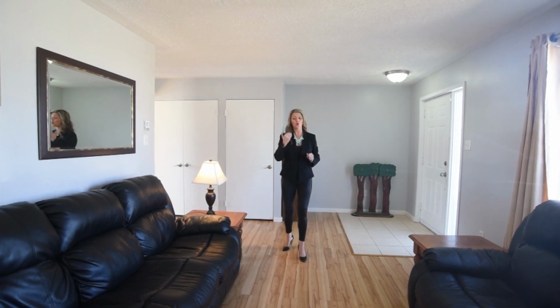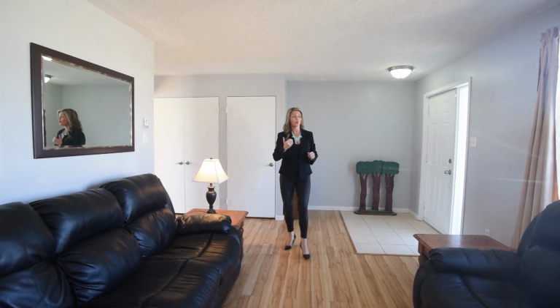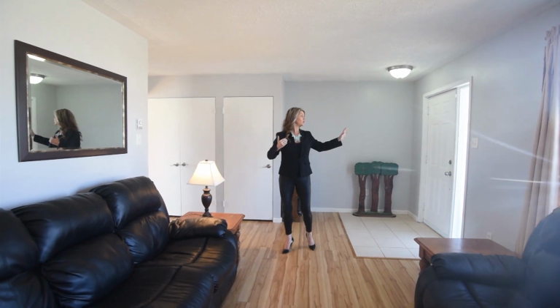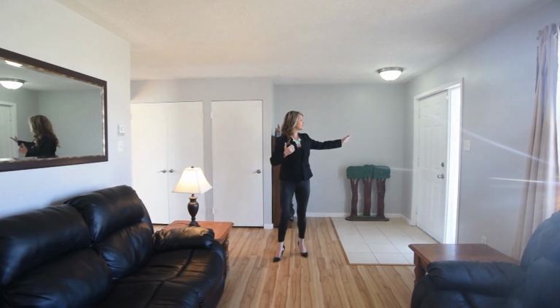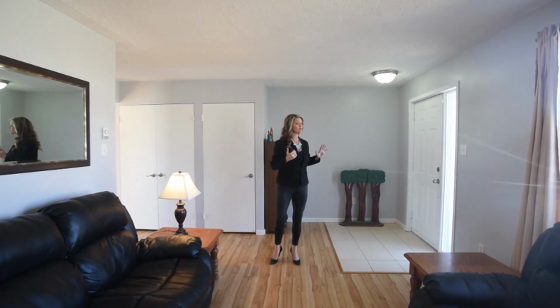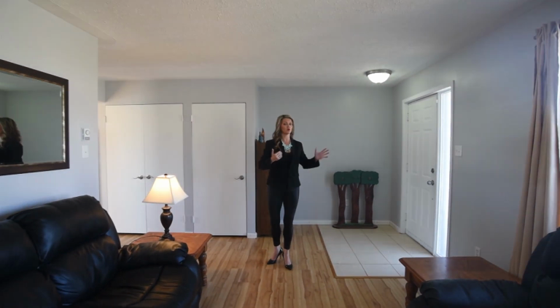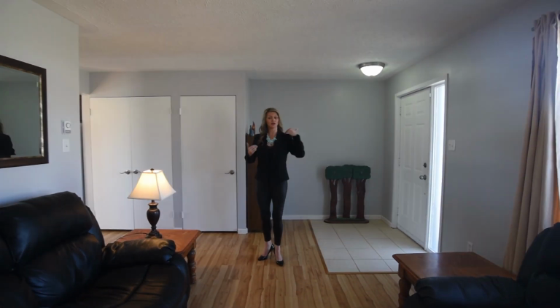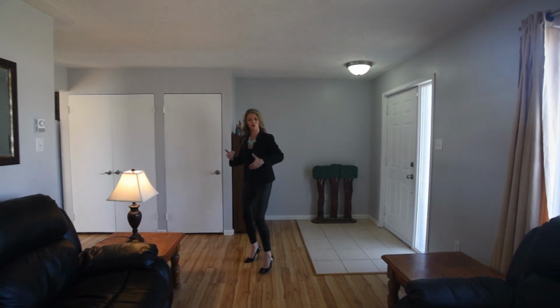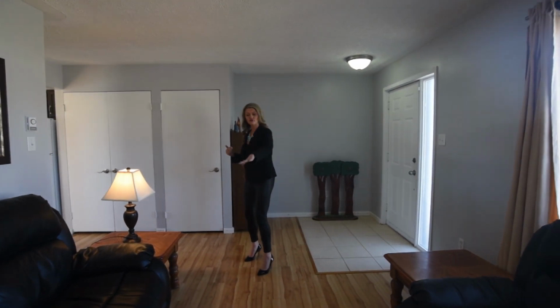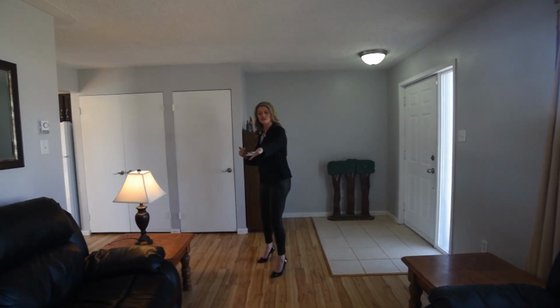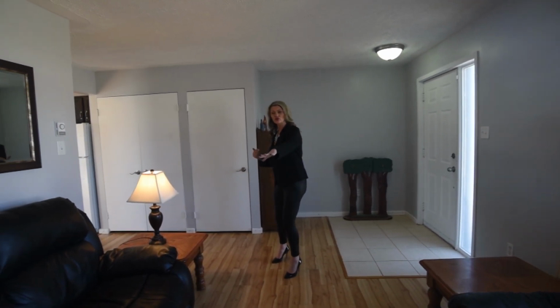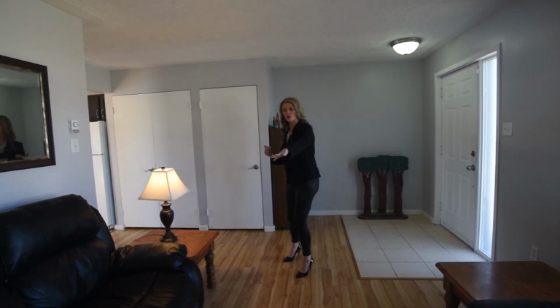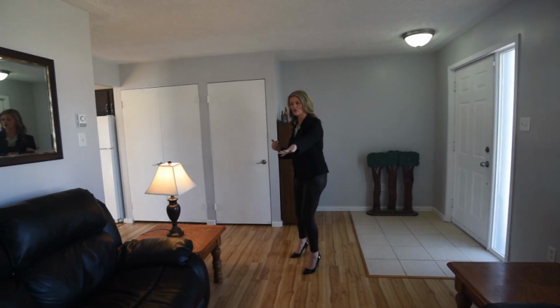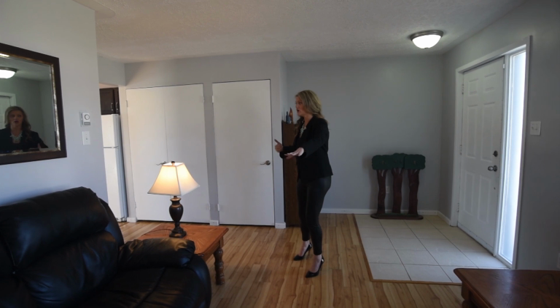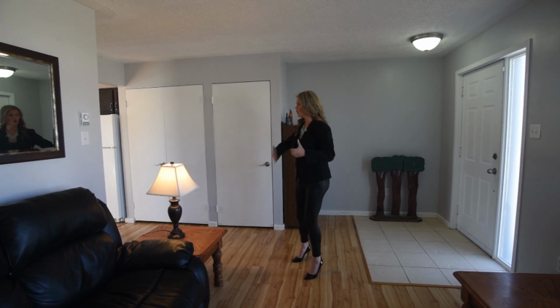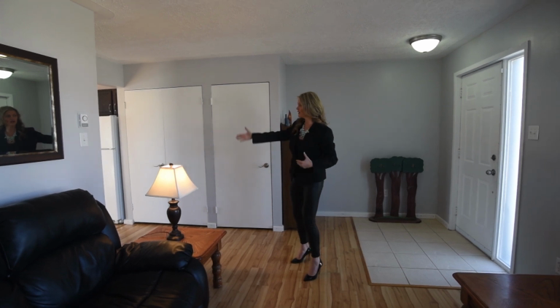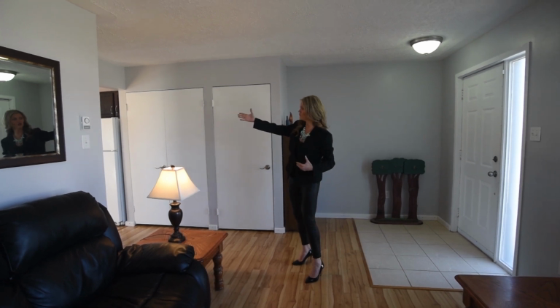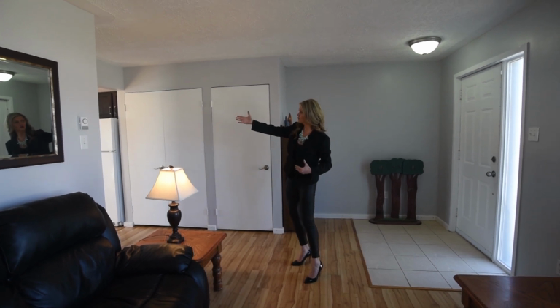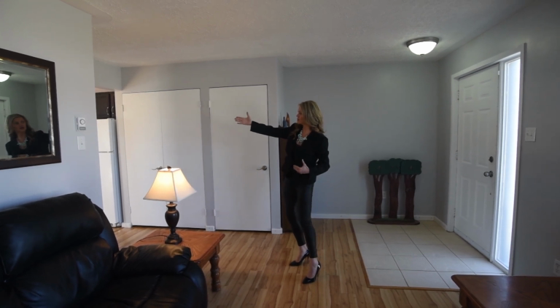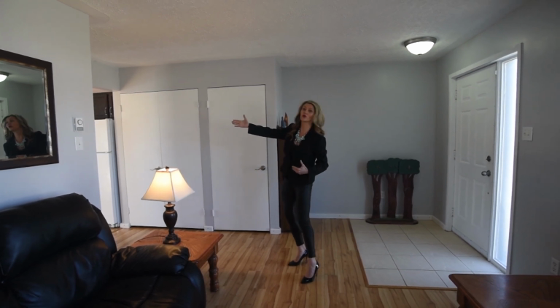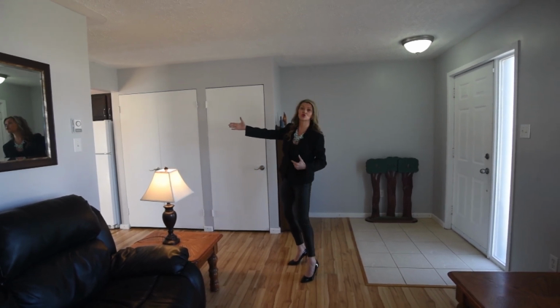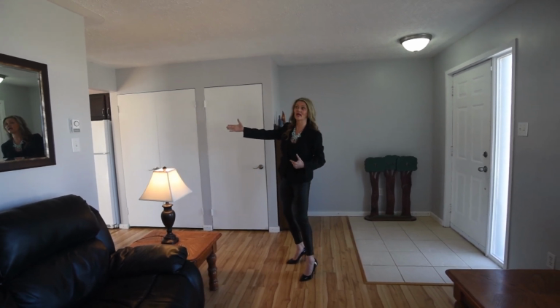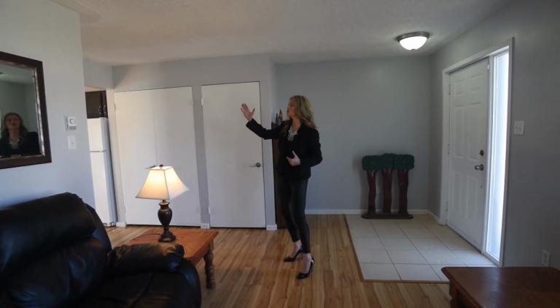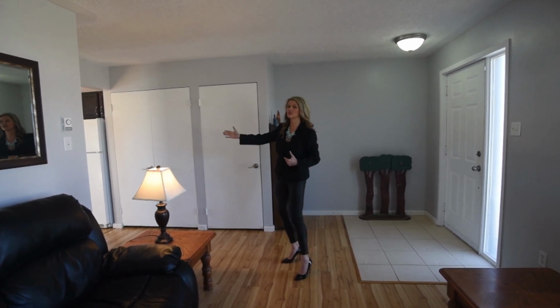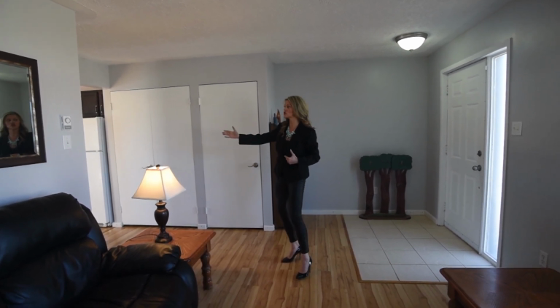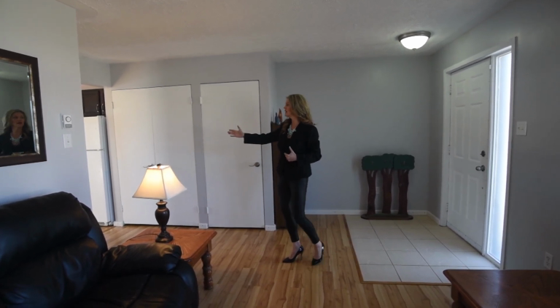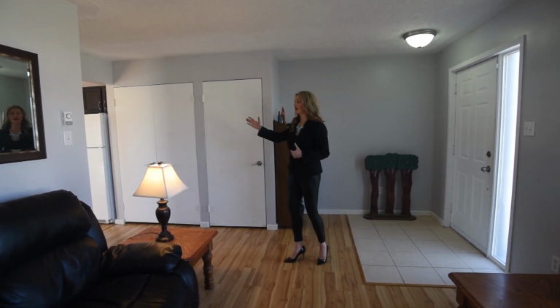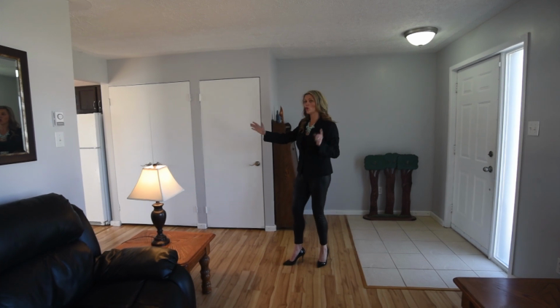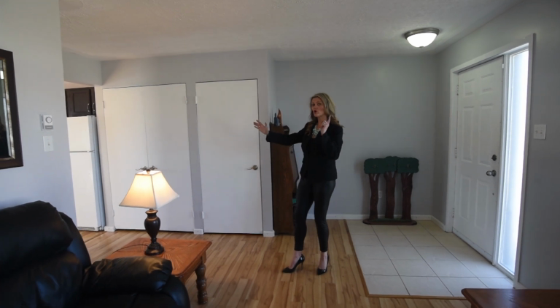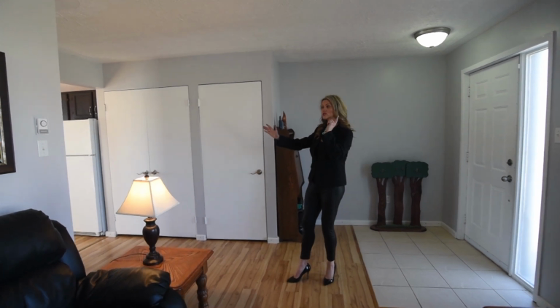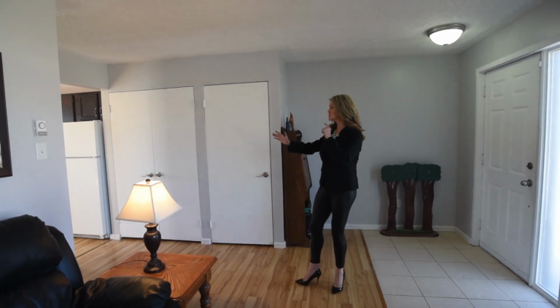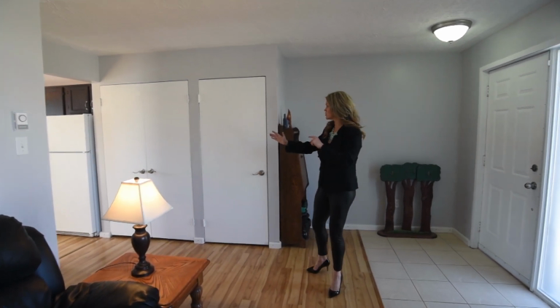When we come in through the main door, I can either go left right into the living room where we are right now, or I can go straight and head right into the kitchen. We are going to go to the kitchen.